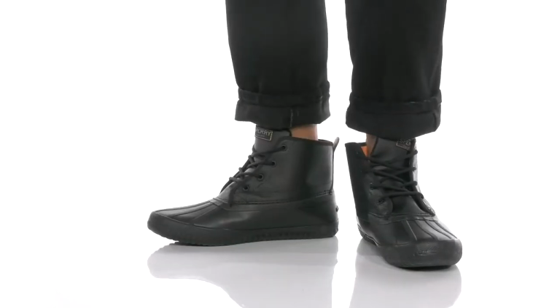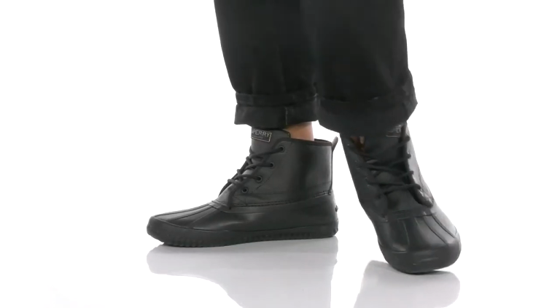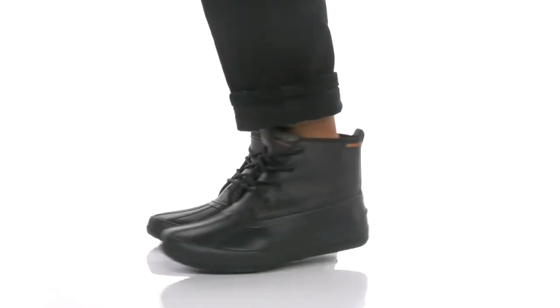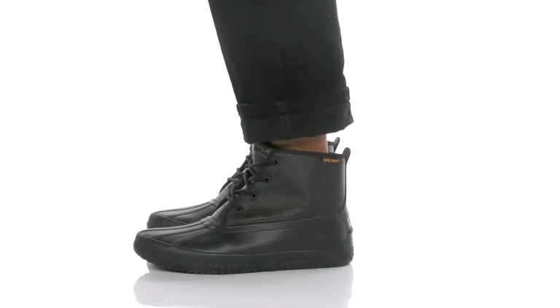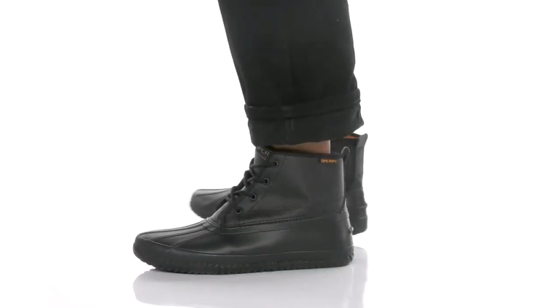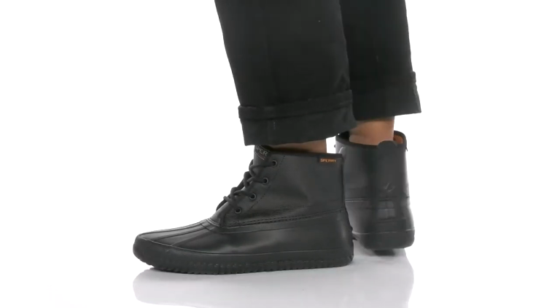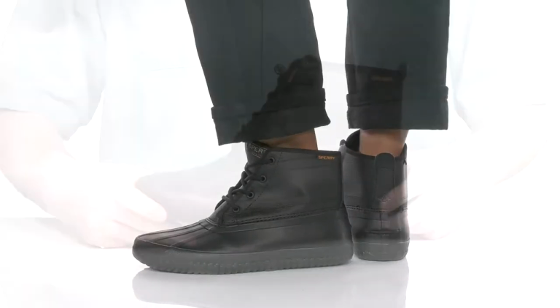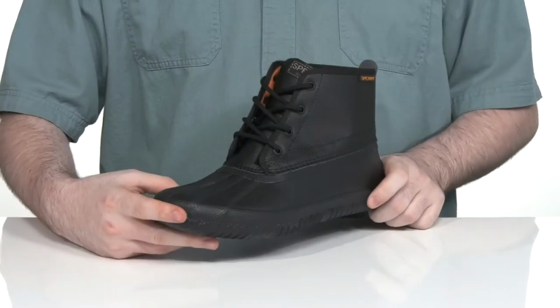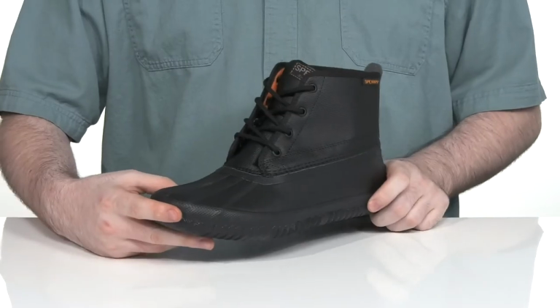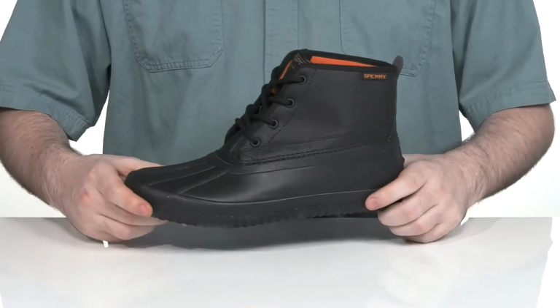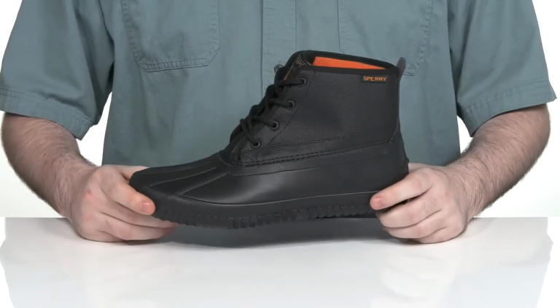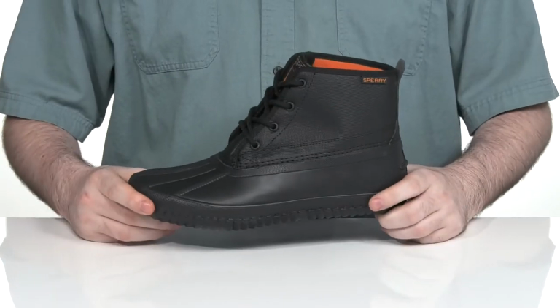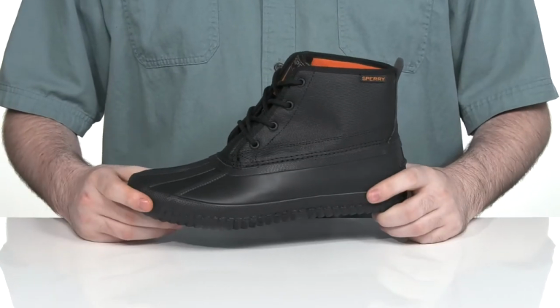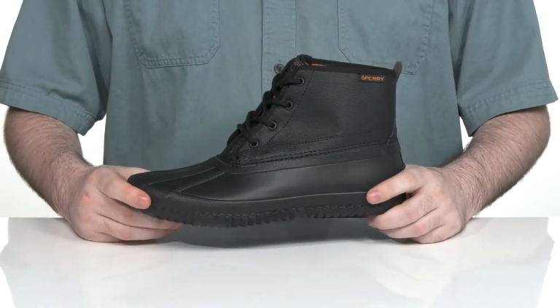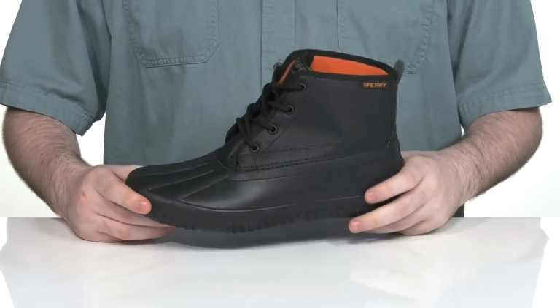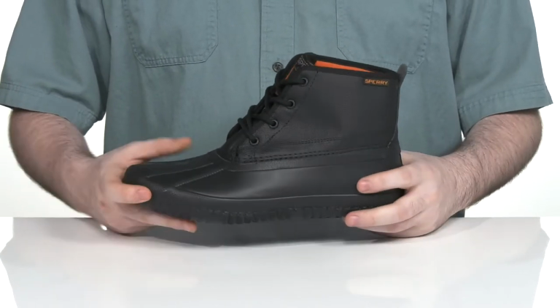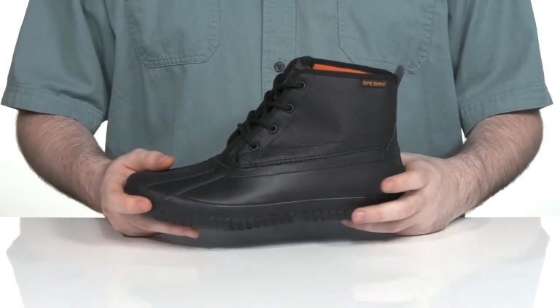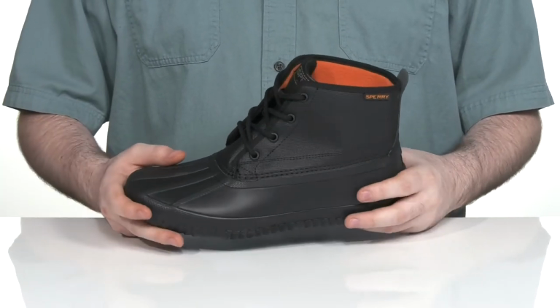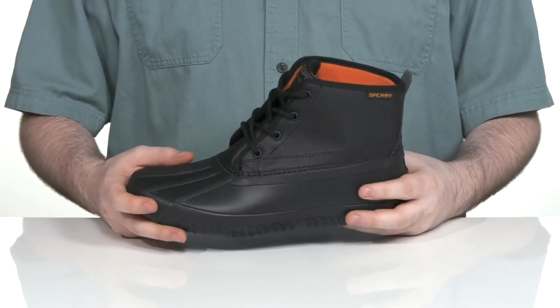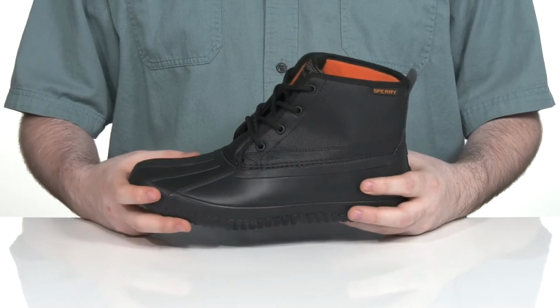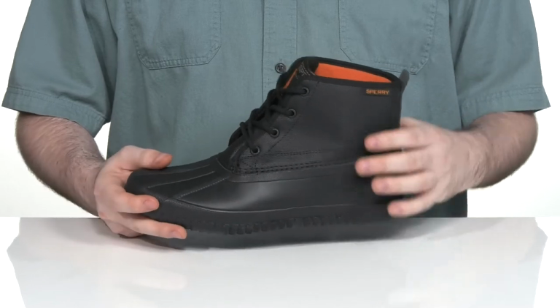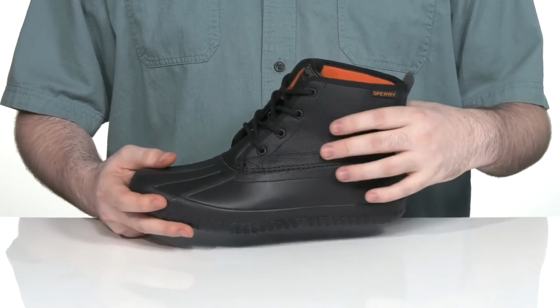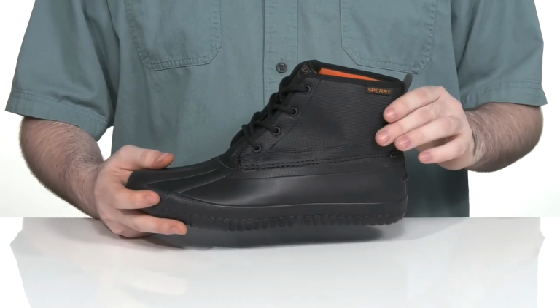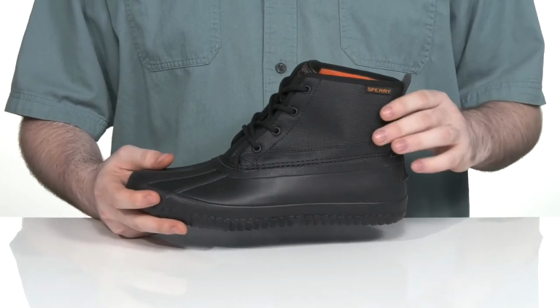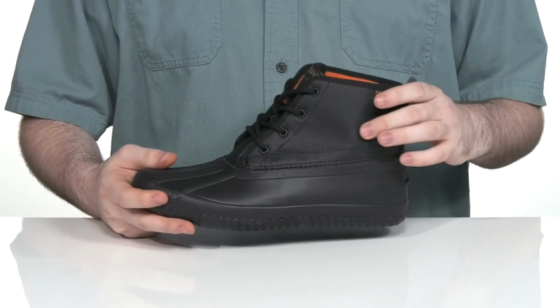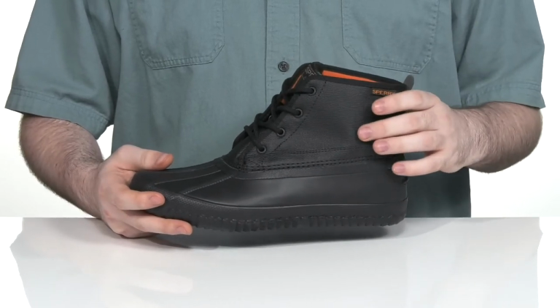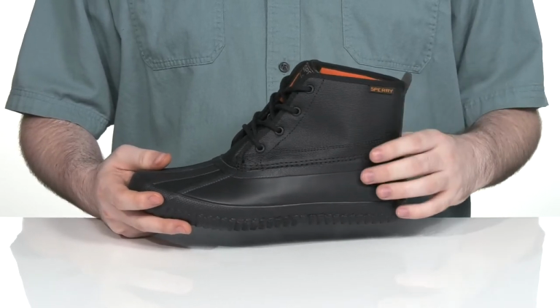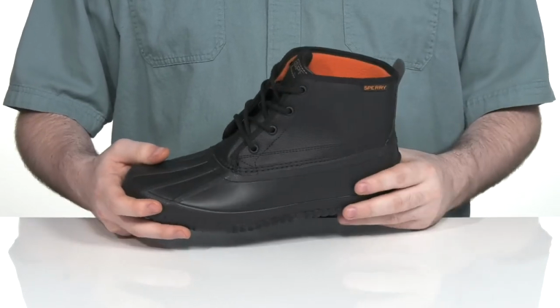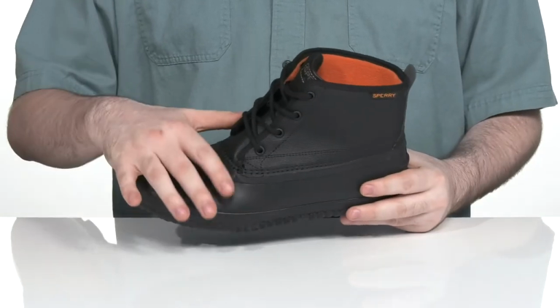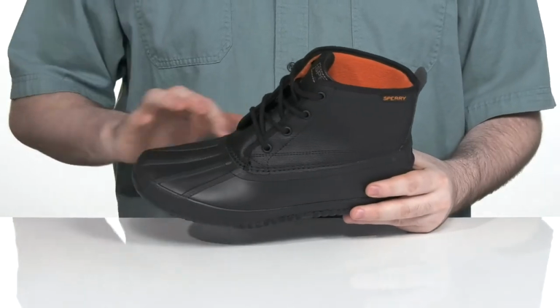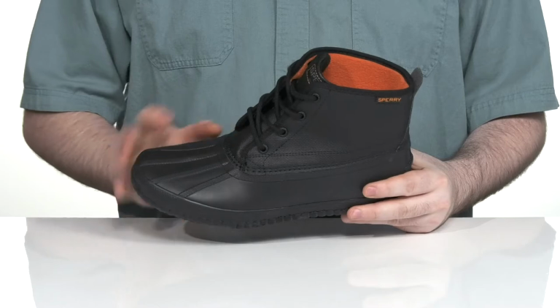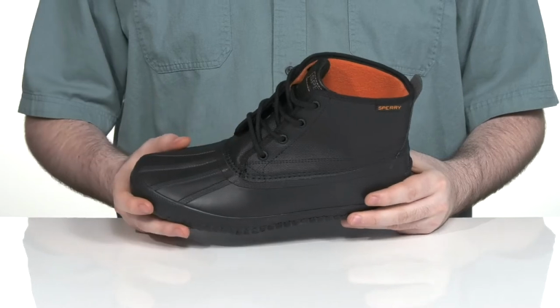Stay secure and dry during those wet months in this silhouette from Sperry. This style uses a seam sealed waterproof upper using a synthetic leather upper on the top with a rubber duck shell underneath.